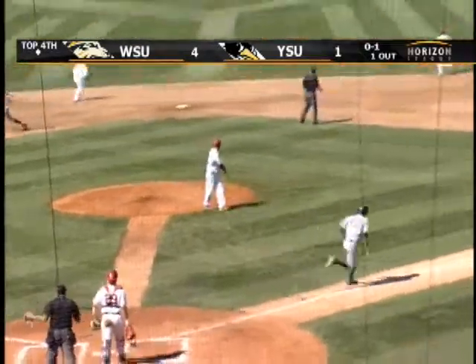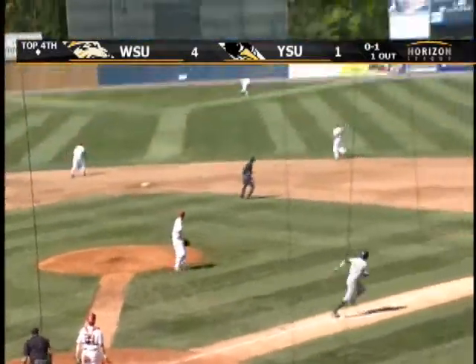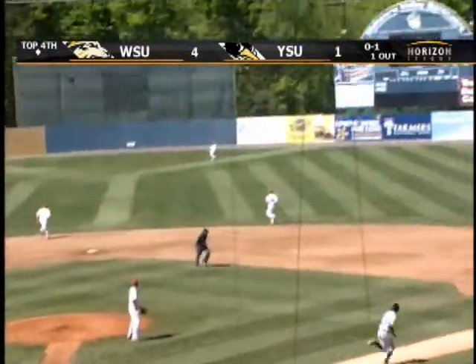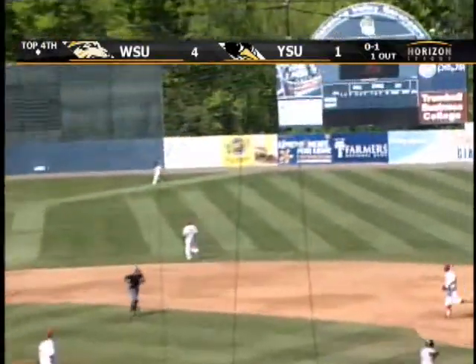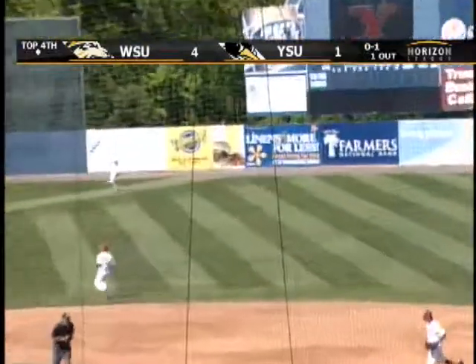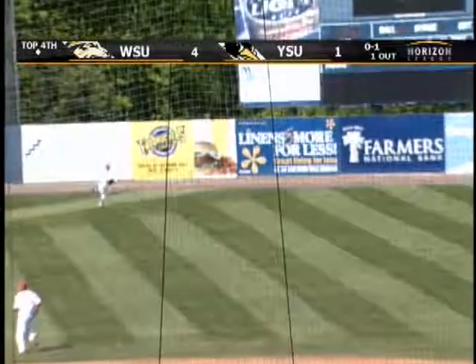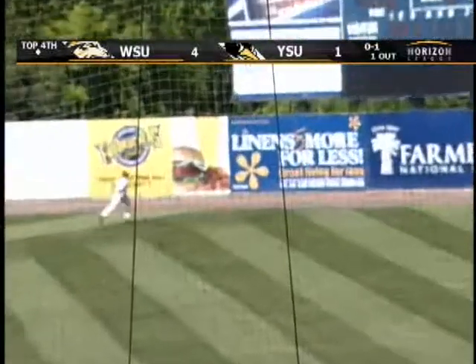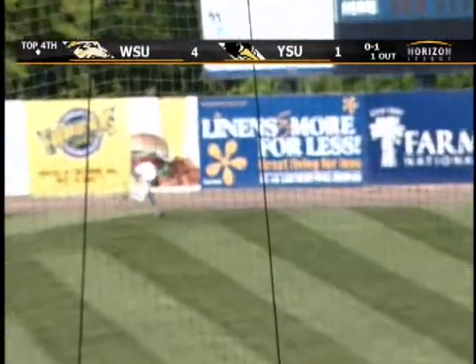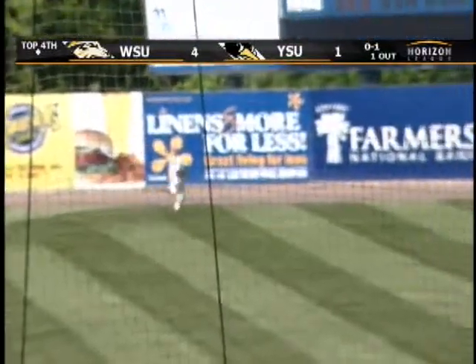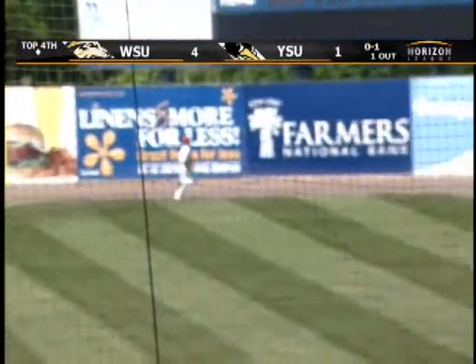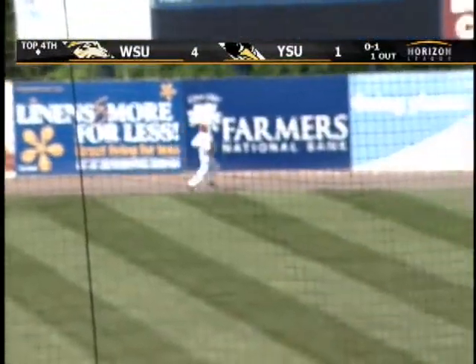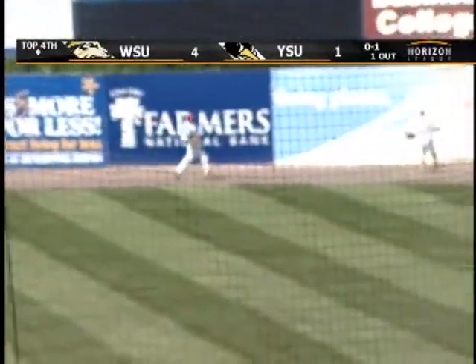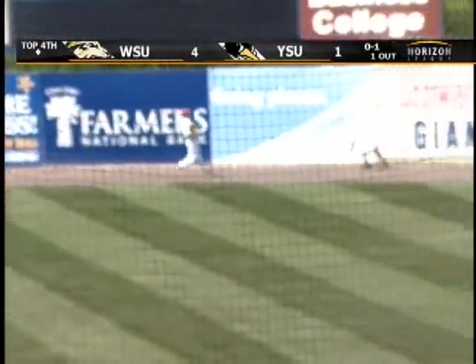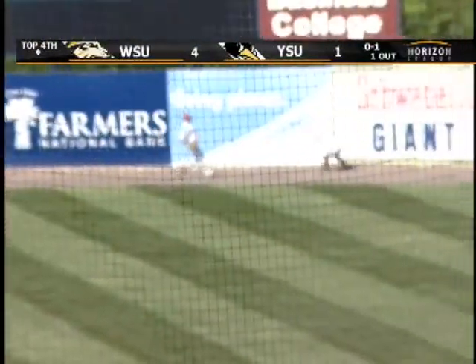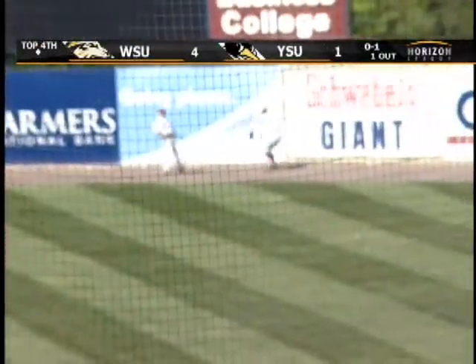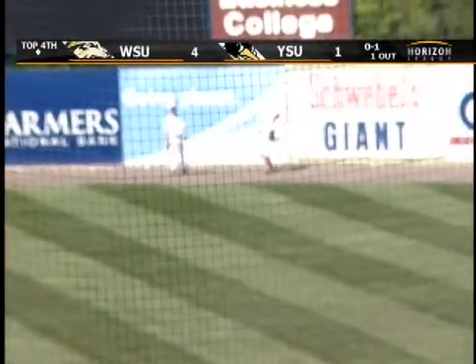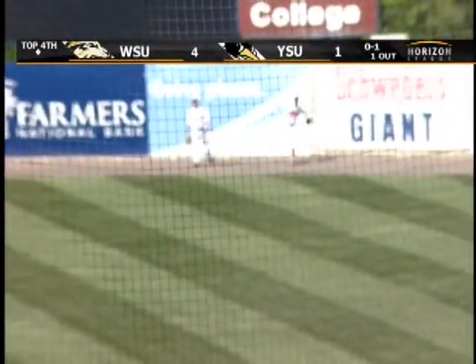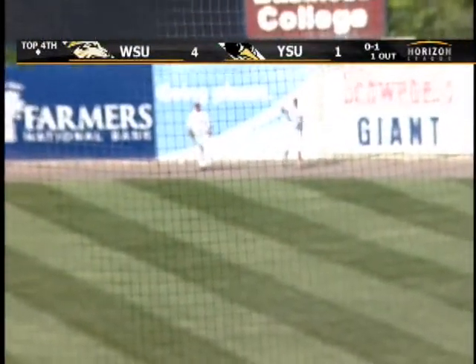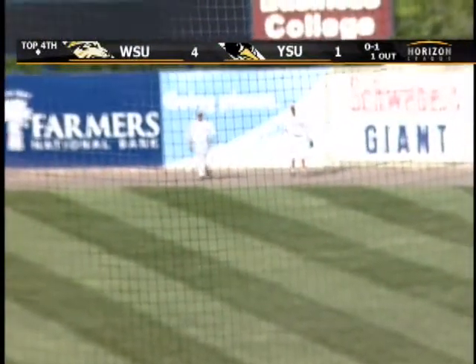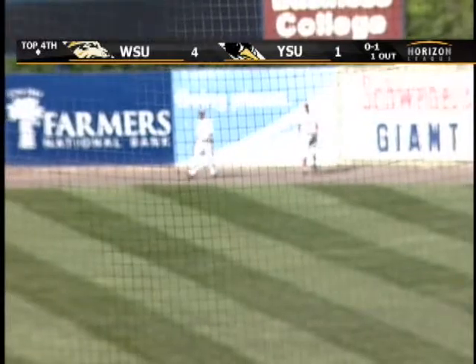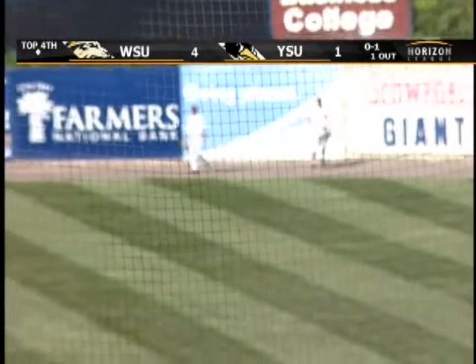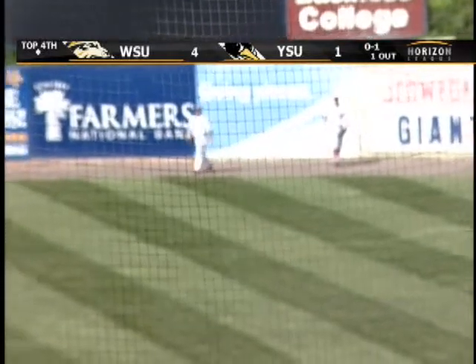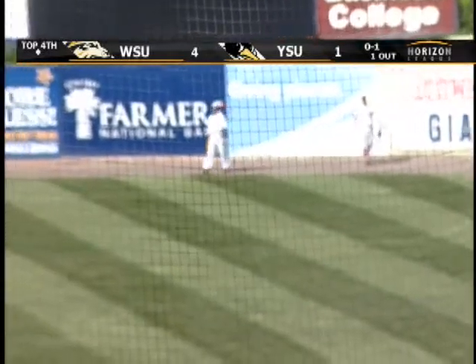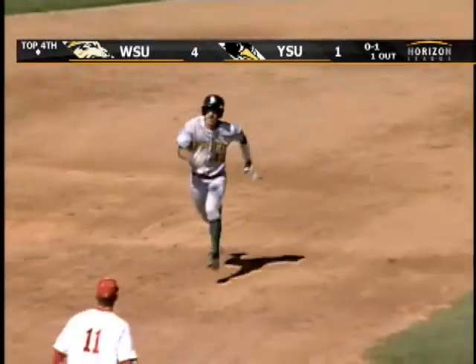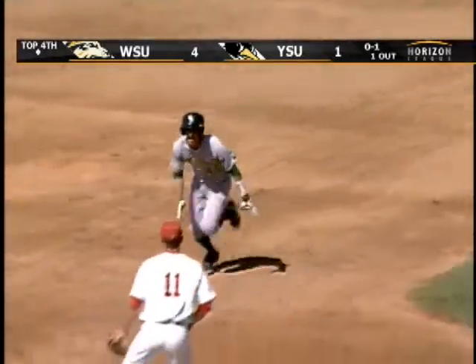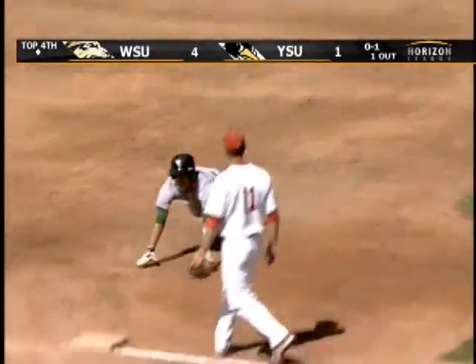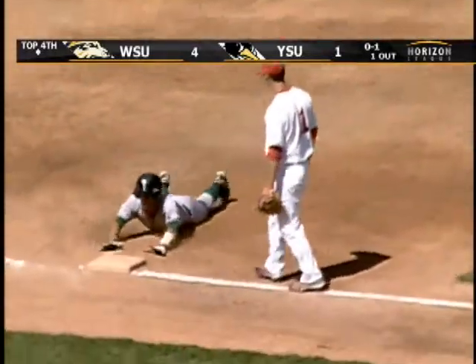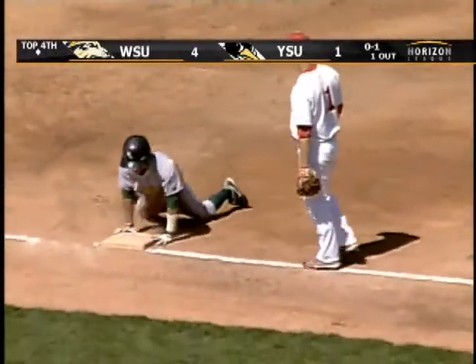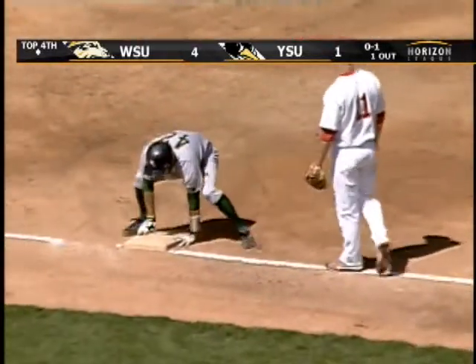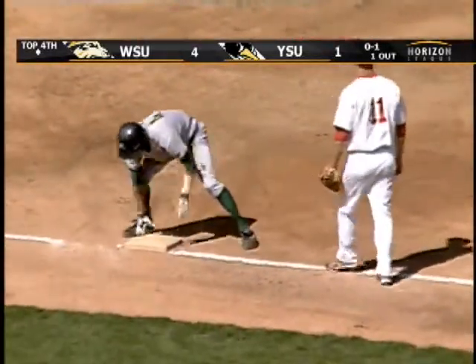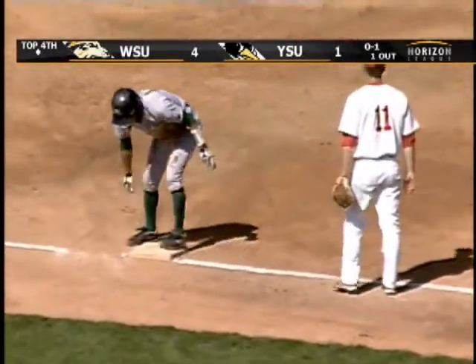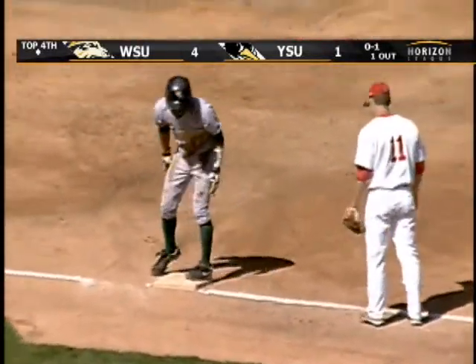First pitch swinging was Michael Tim, and this is in the alley. Into right center. Coming around is Davis, he will score. Tim's going to dig for three. And Lepari didn't even throw it to Doche.